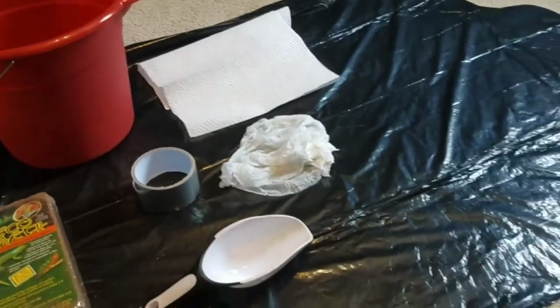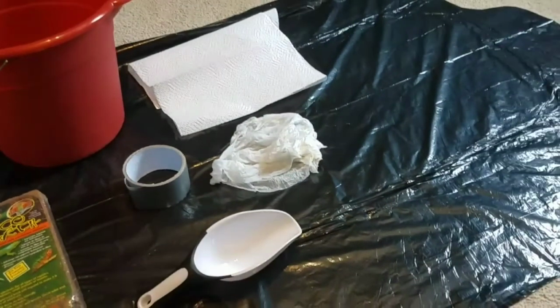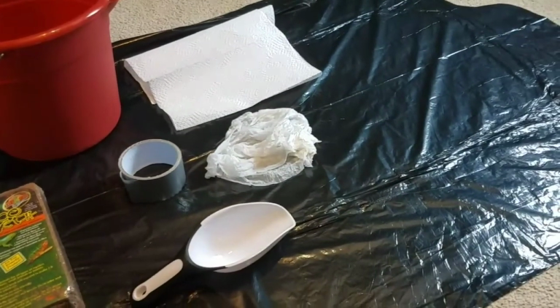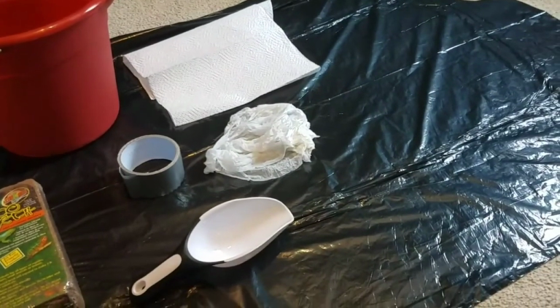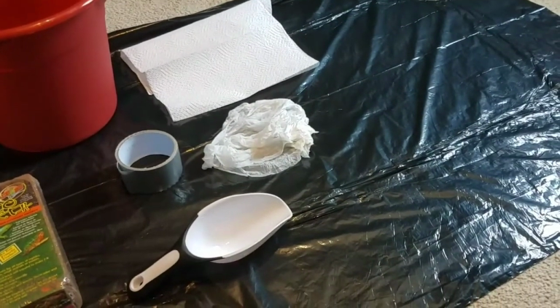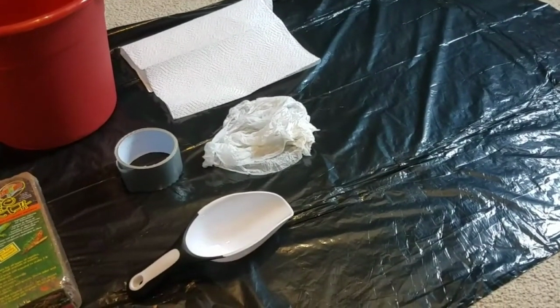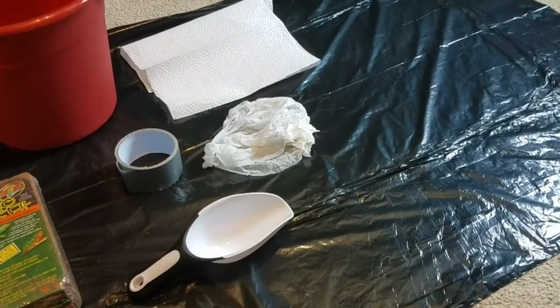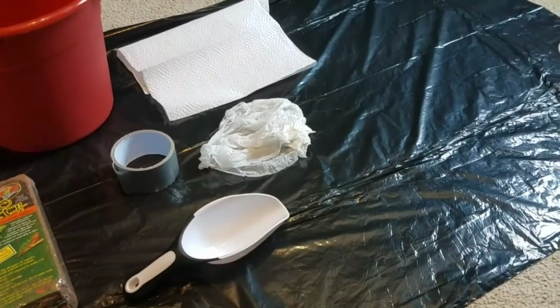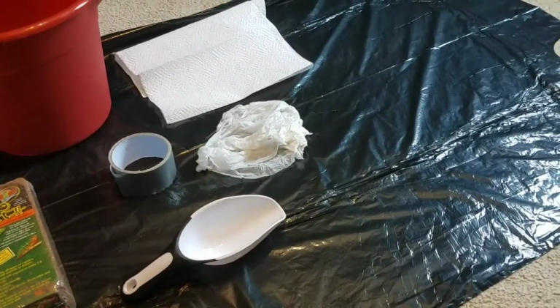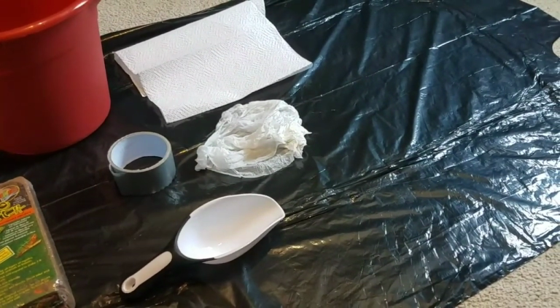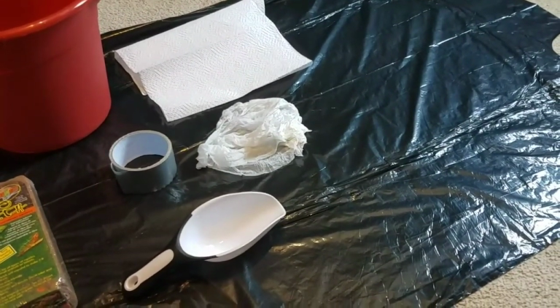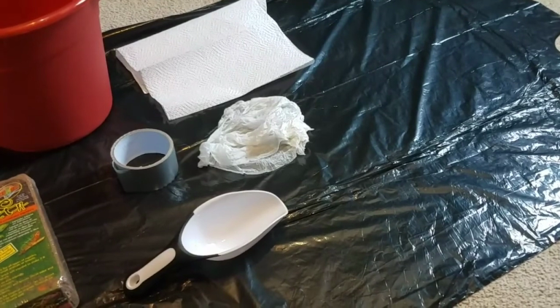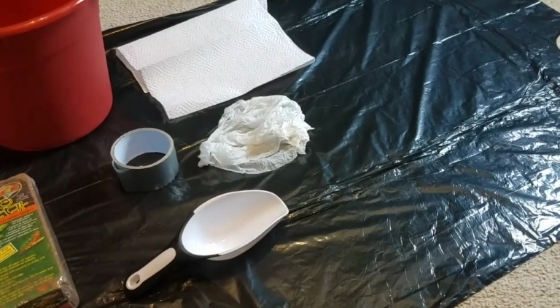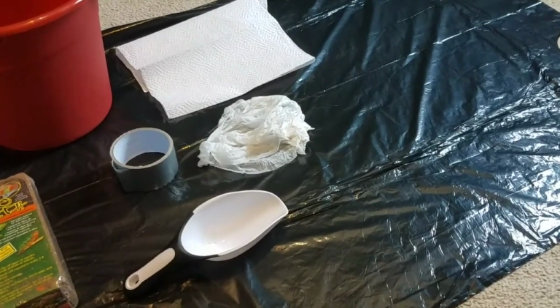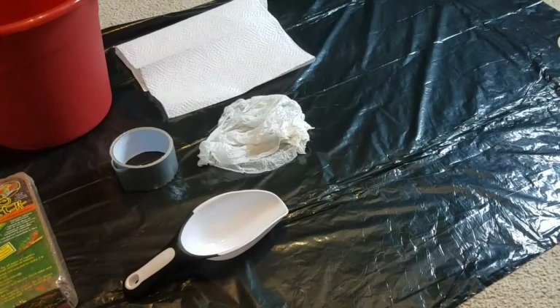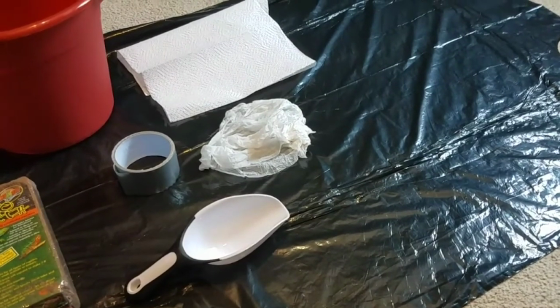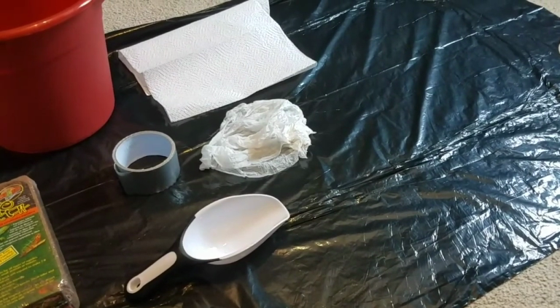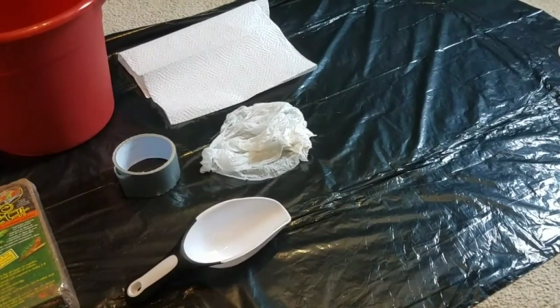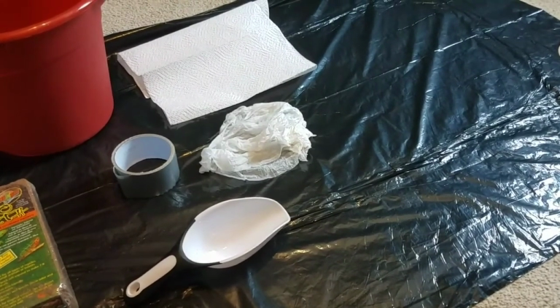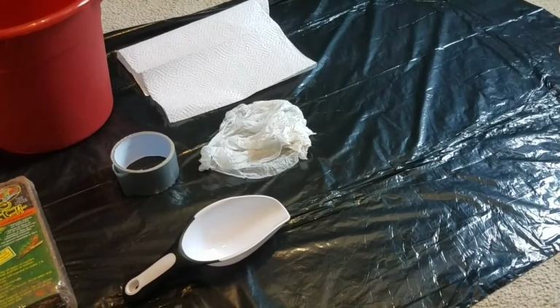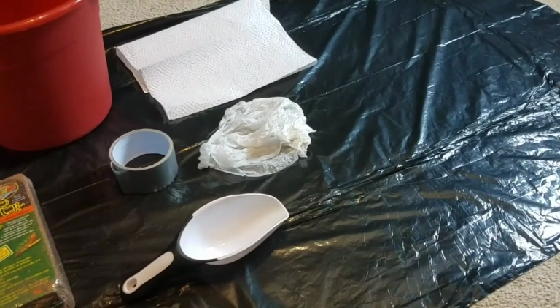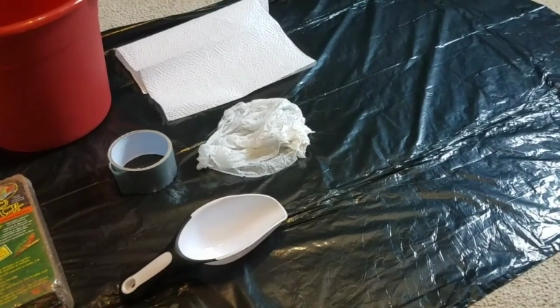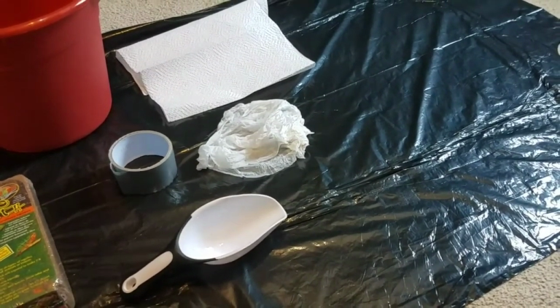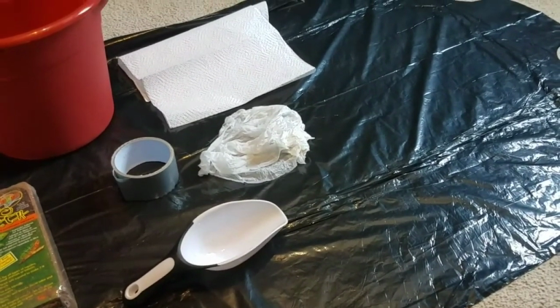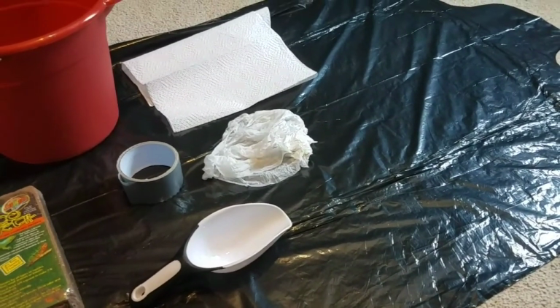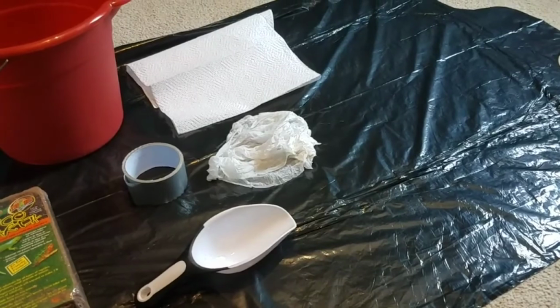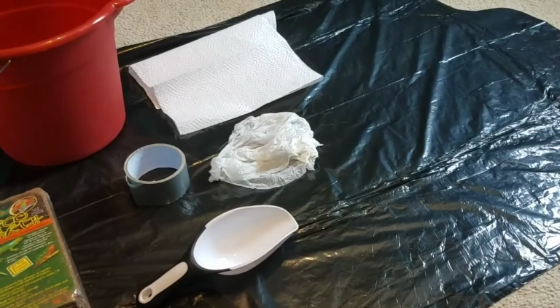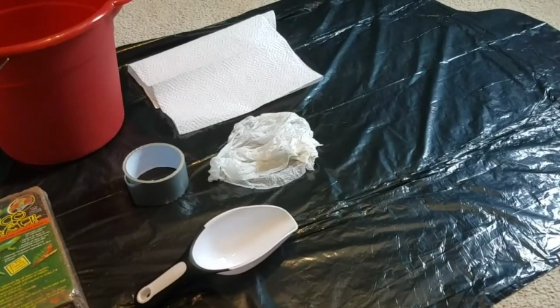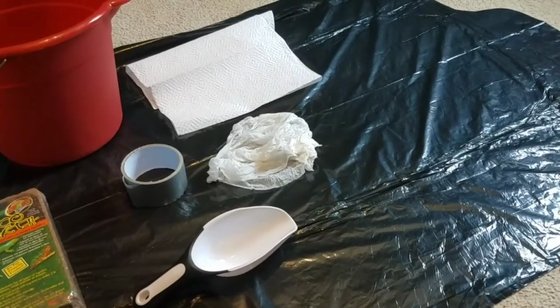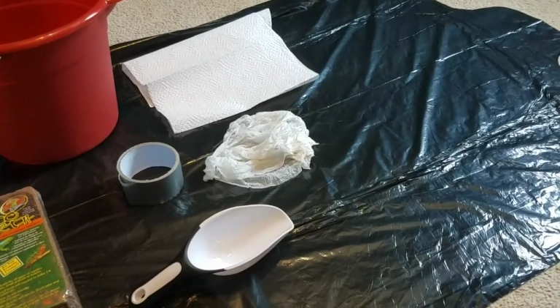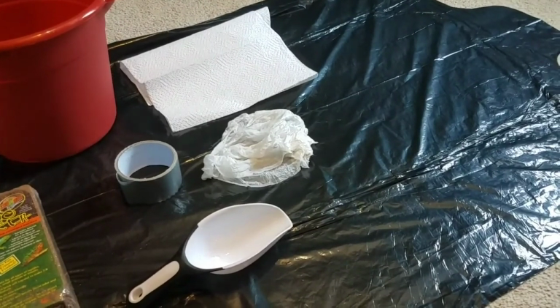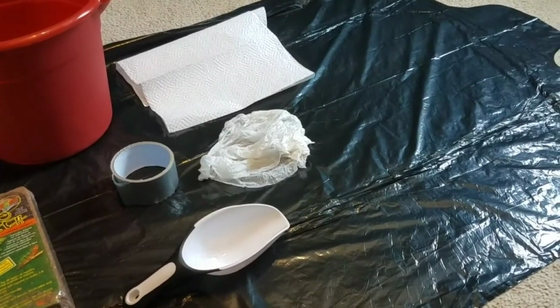You will also need some play sand with your substrate. I already have some, so I'm just going to take my old play sand and put it in the new tank. If you don't have any, you can get some at Lowe's — a 50 pound bag for $5.